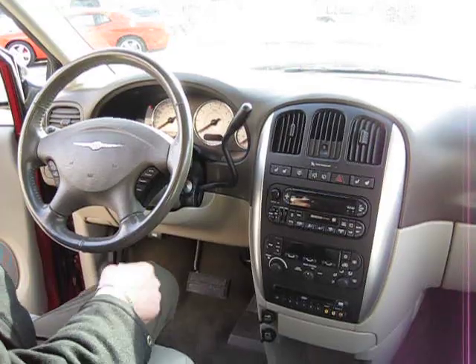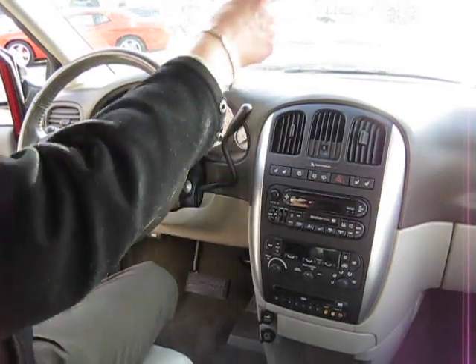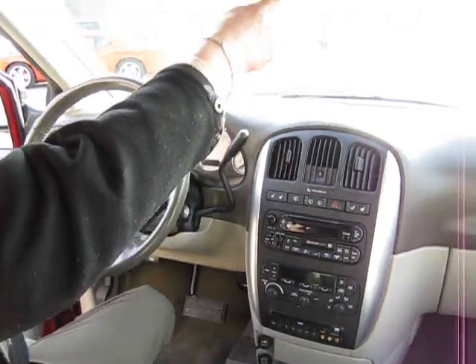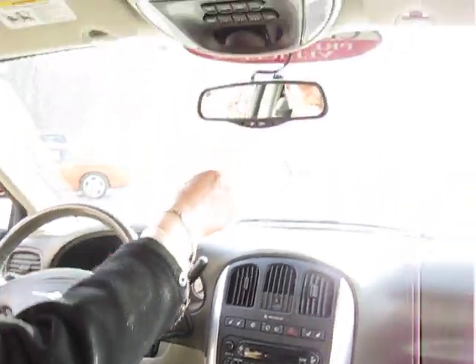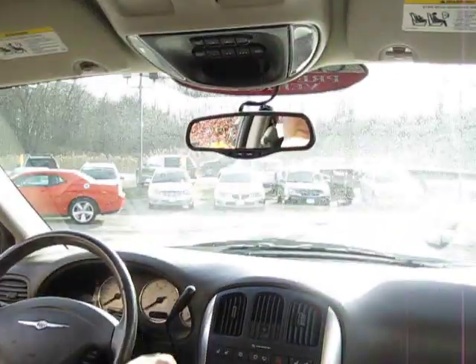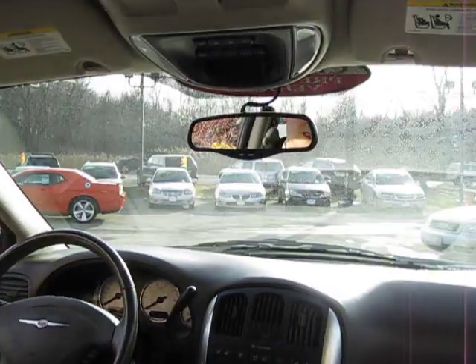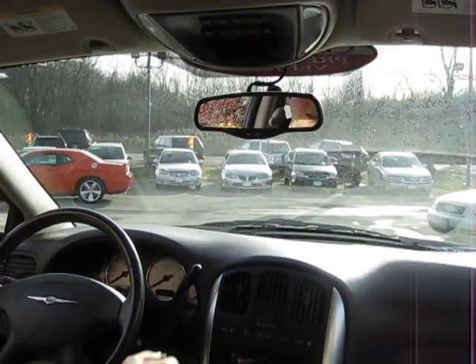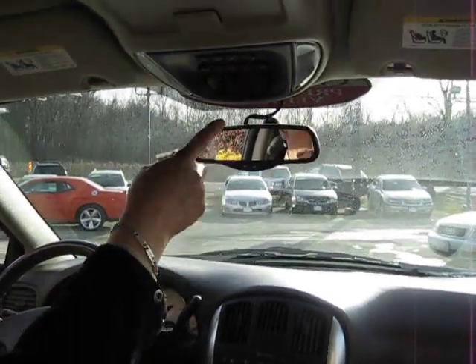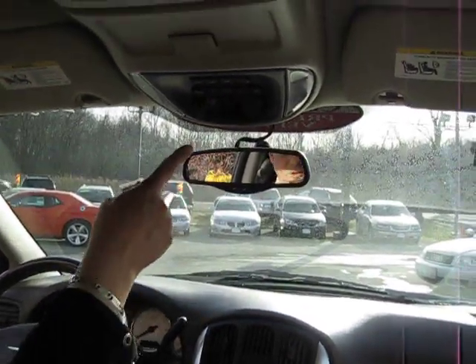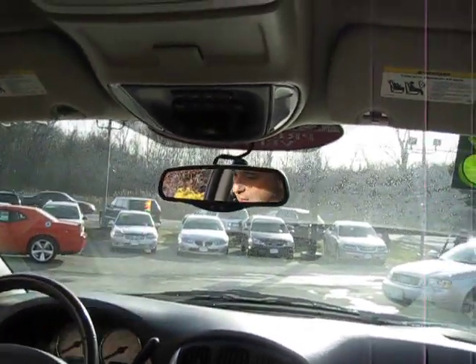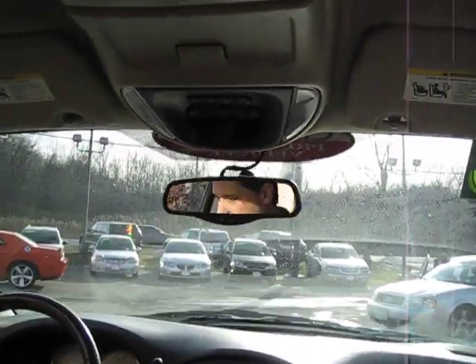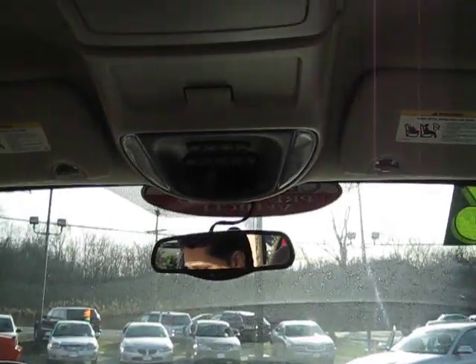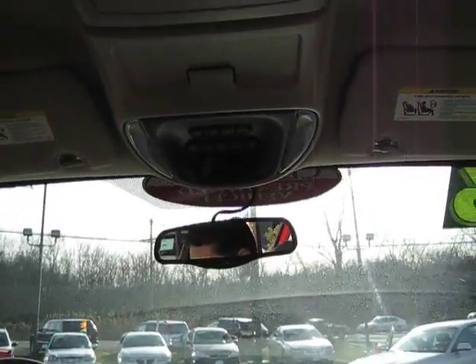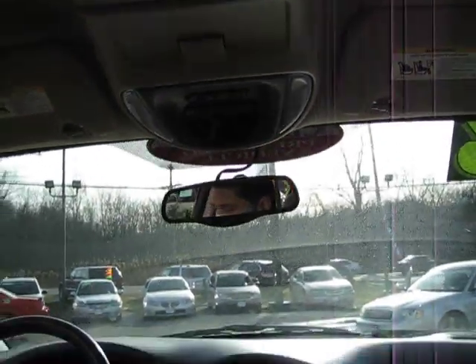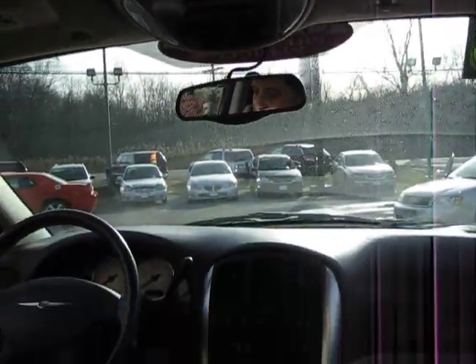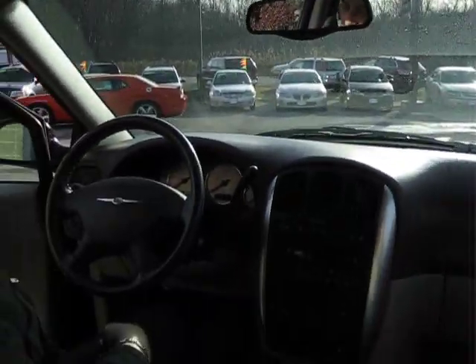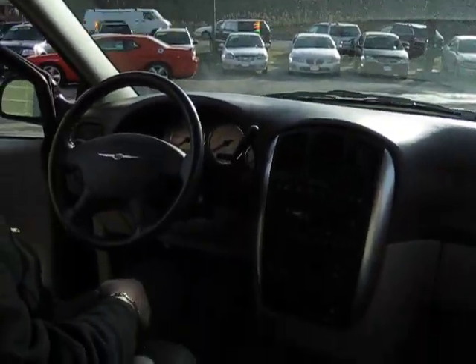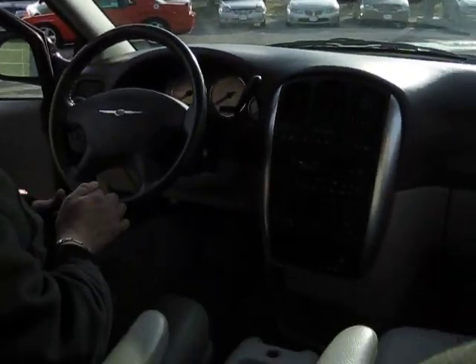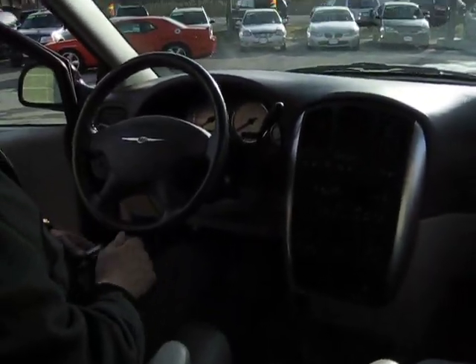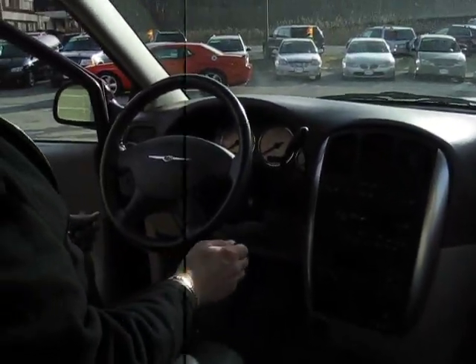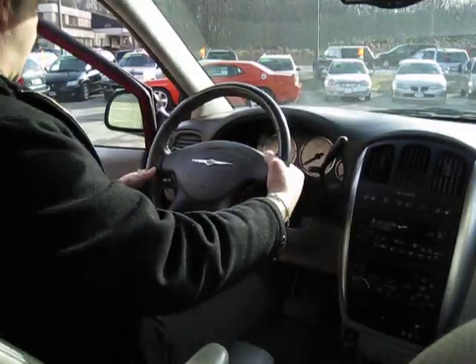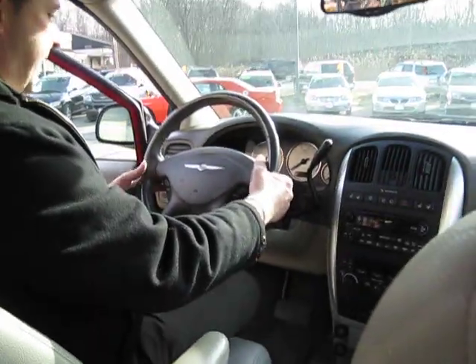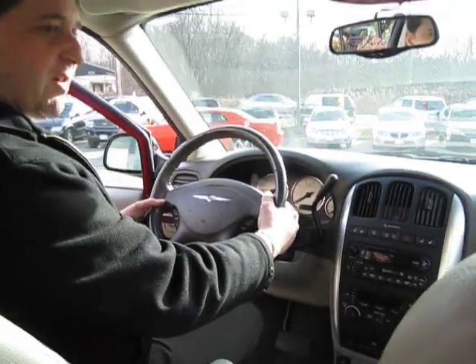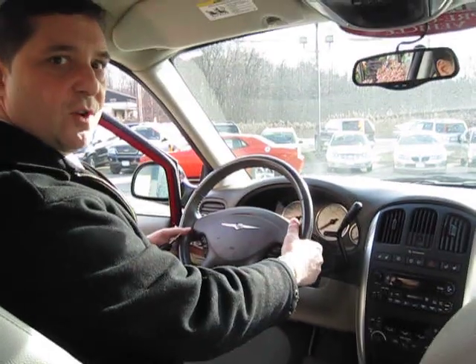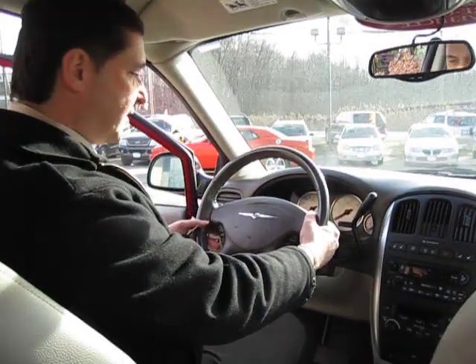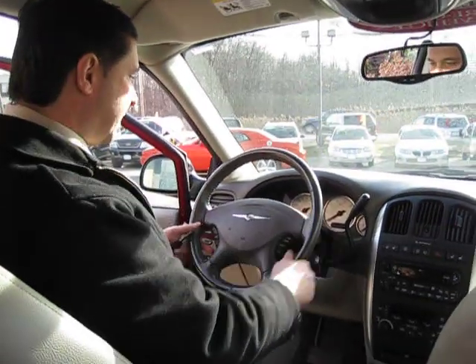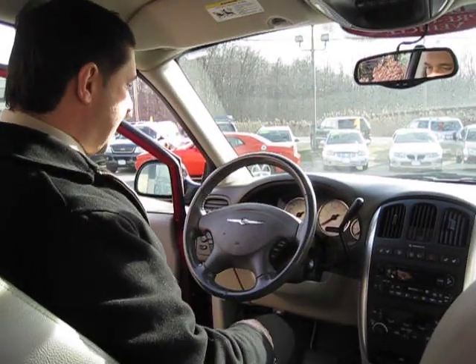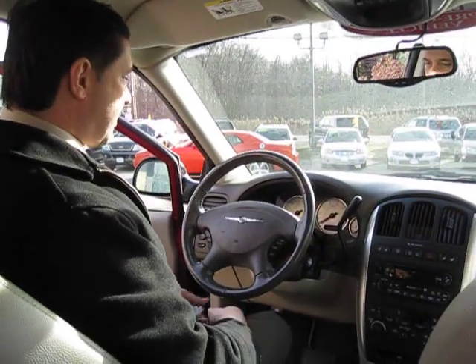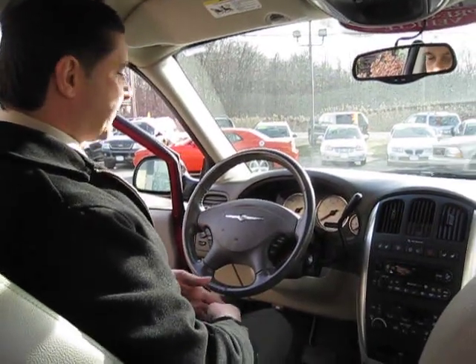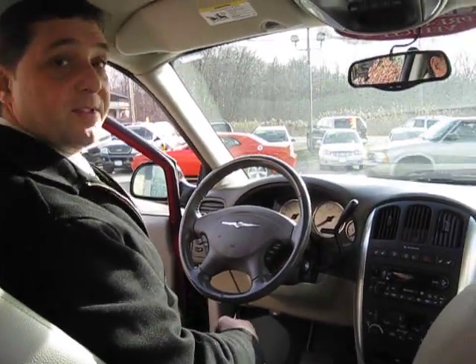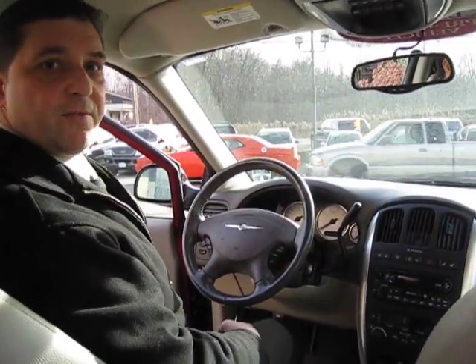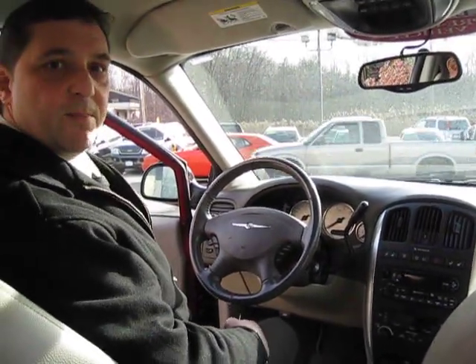There's an automatic dimming mirror and a trip computer overhead. This car has automatic headlights, fog lights, and radio controls on the steering wheel. And this car has 43,400 miles.